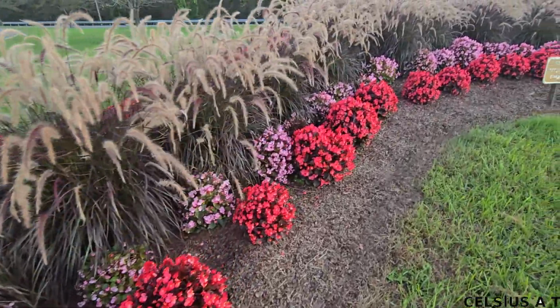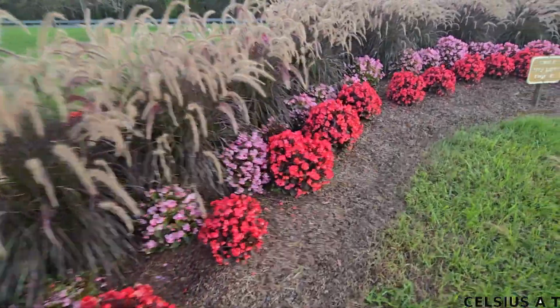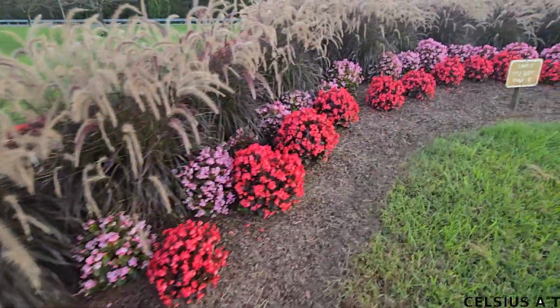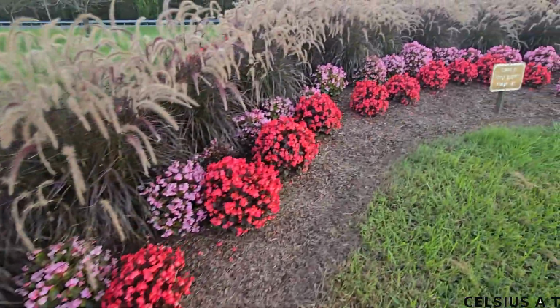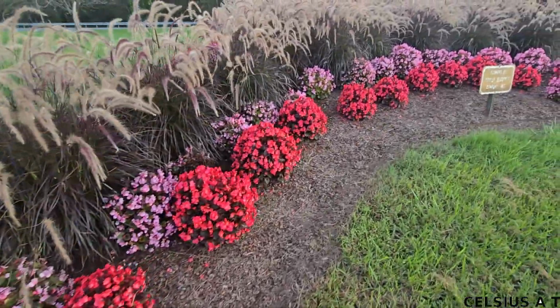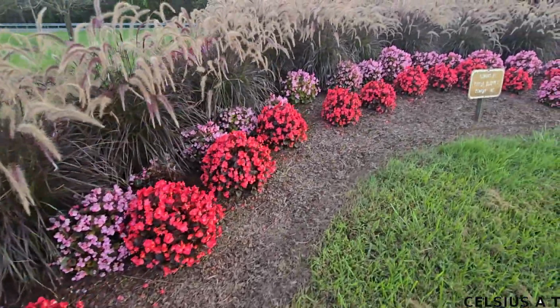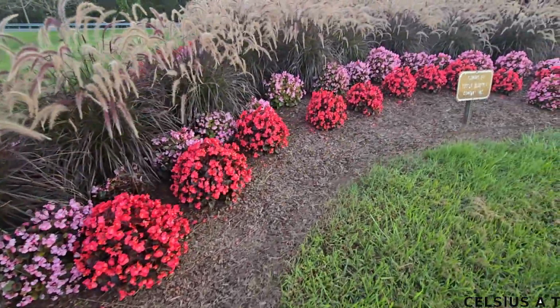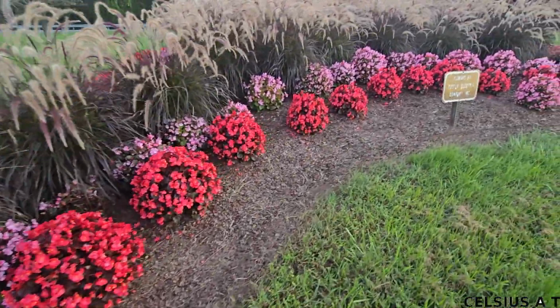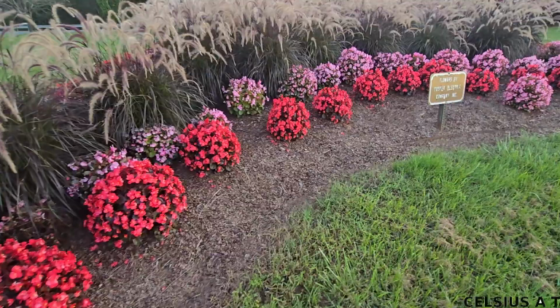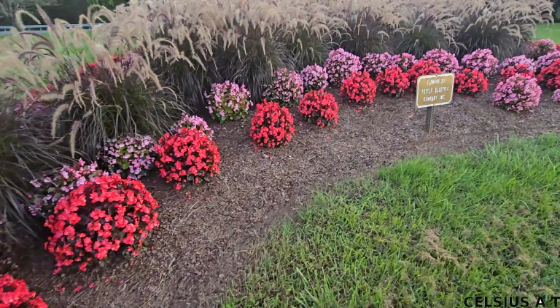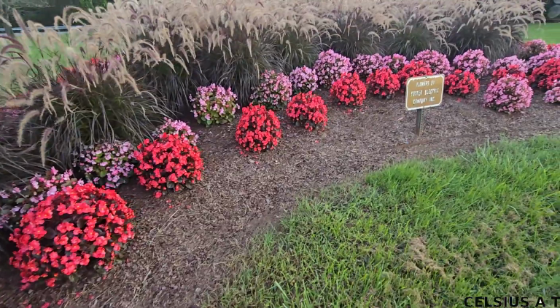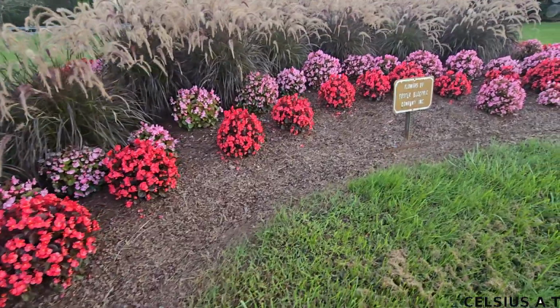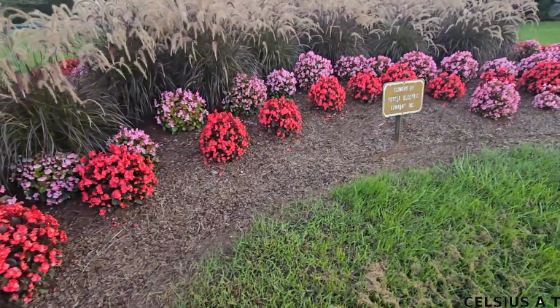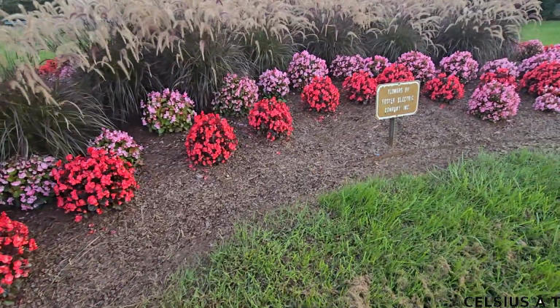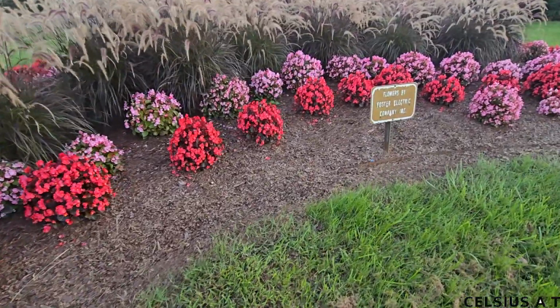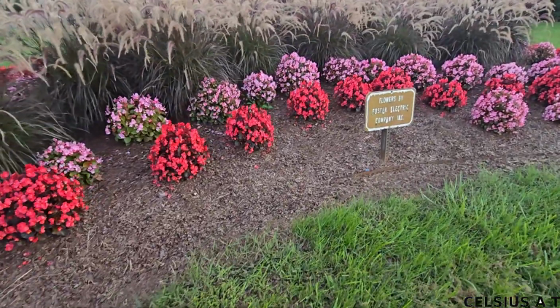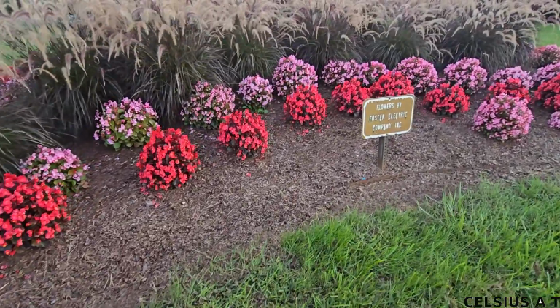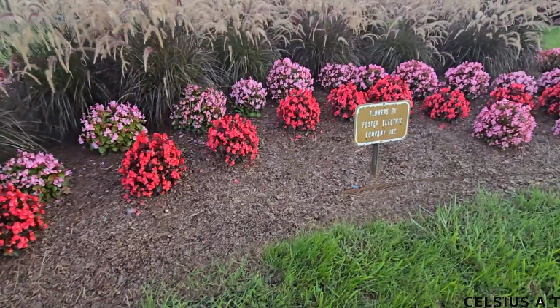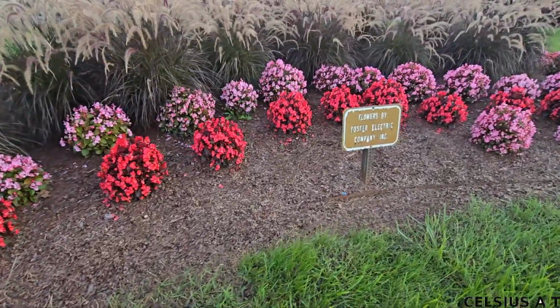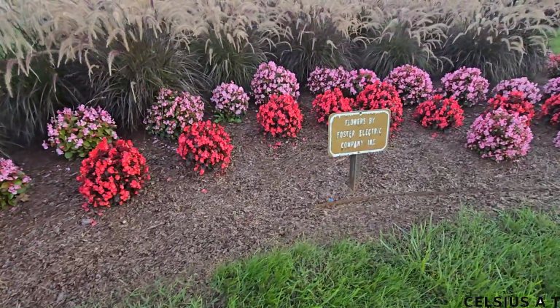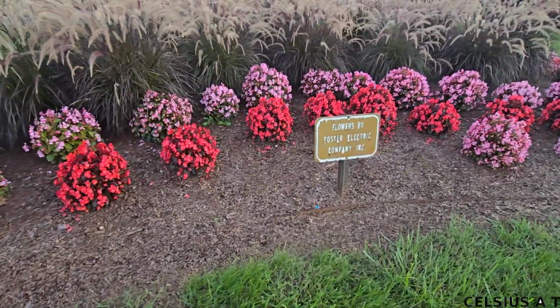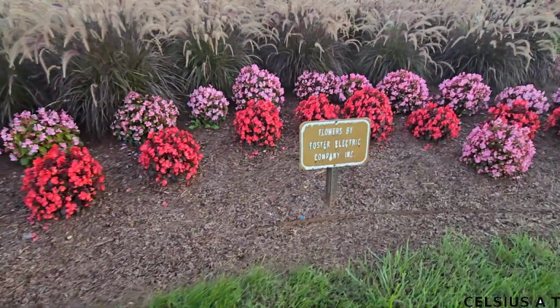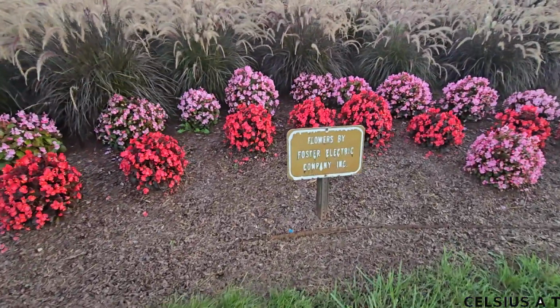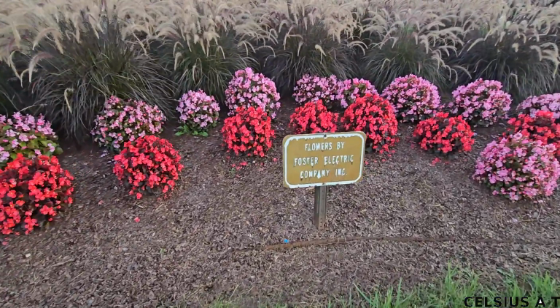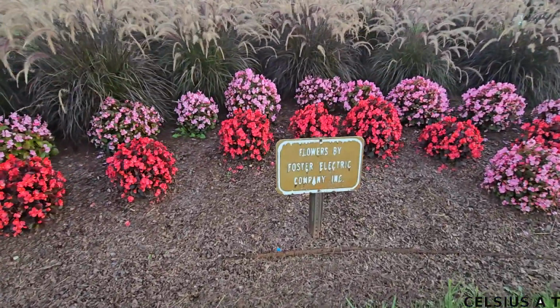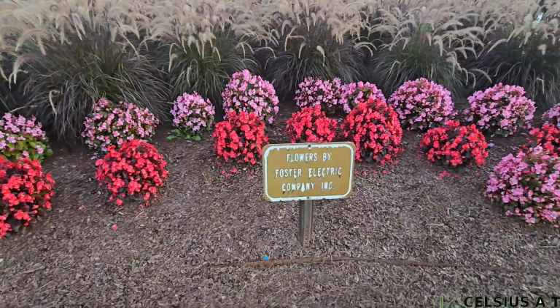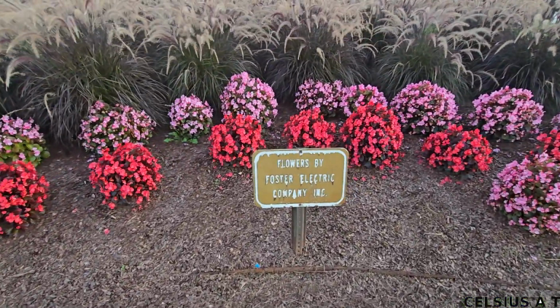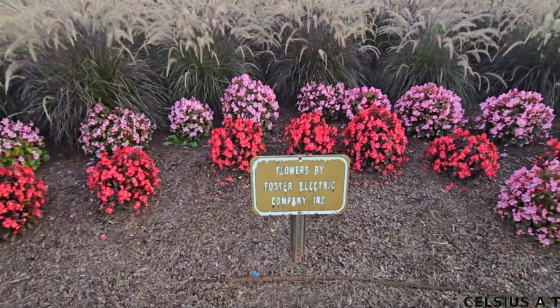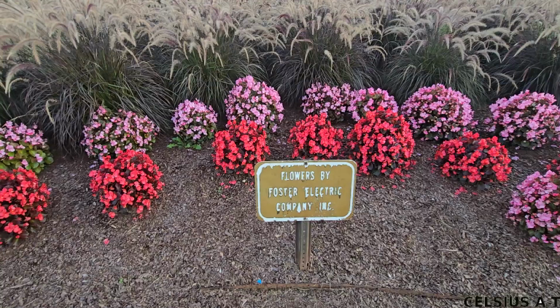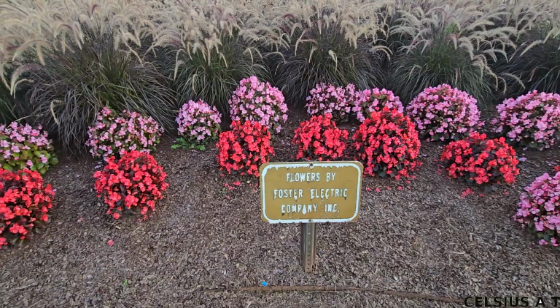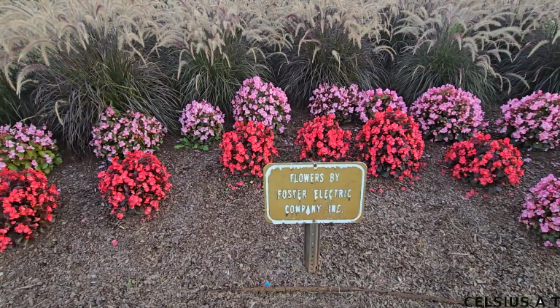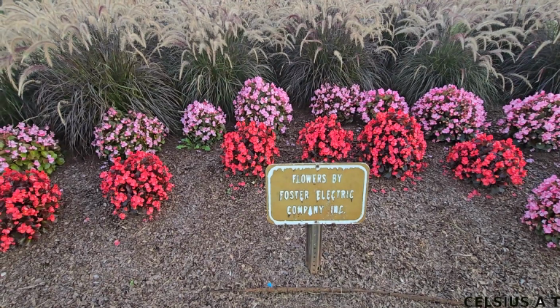I will see you in the next video. Here we go. Flowers by Foster Electrical Company.